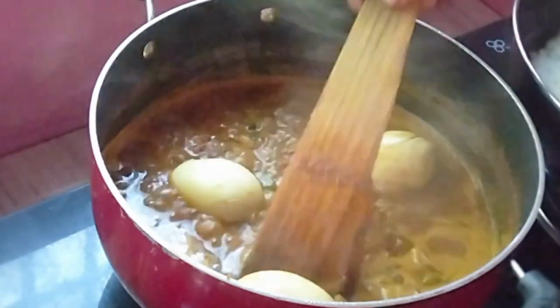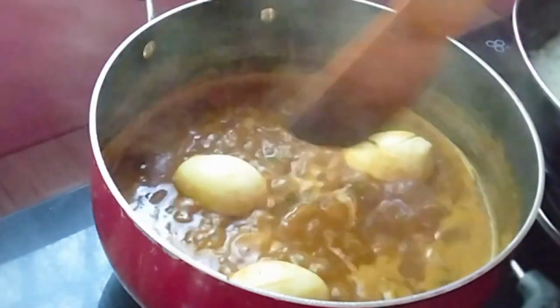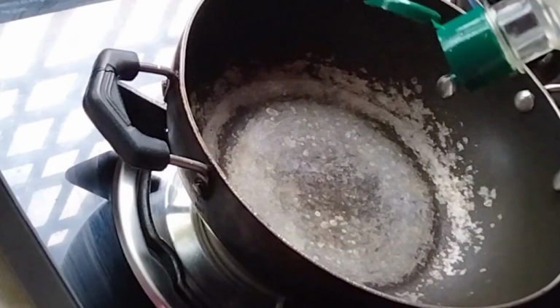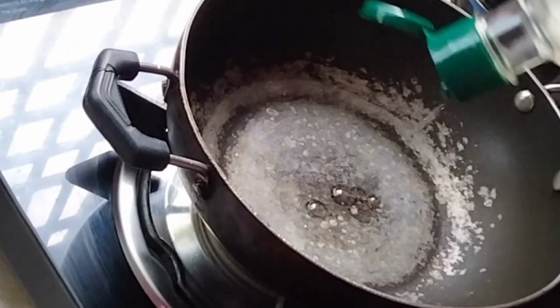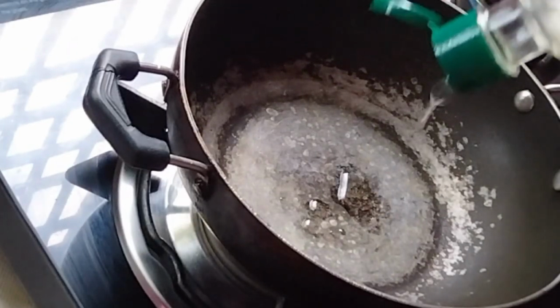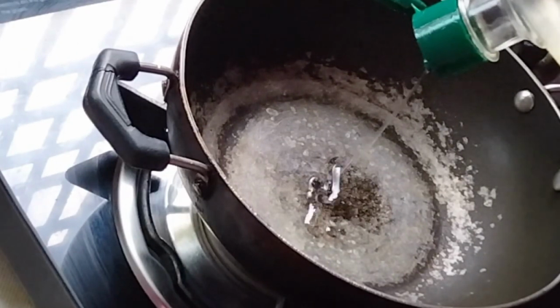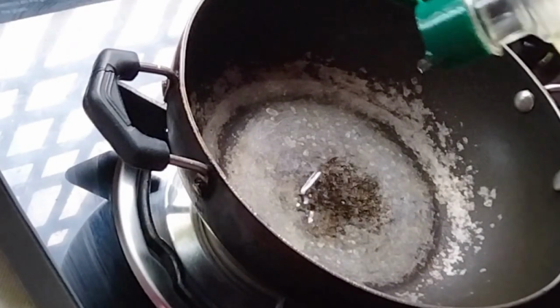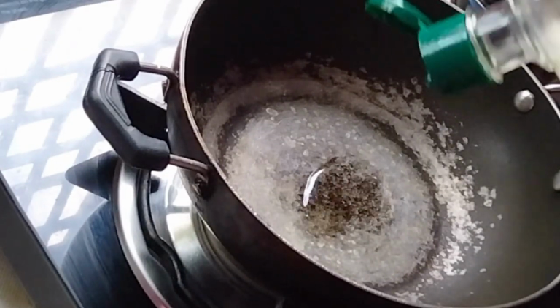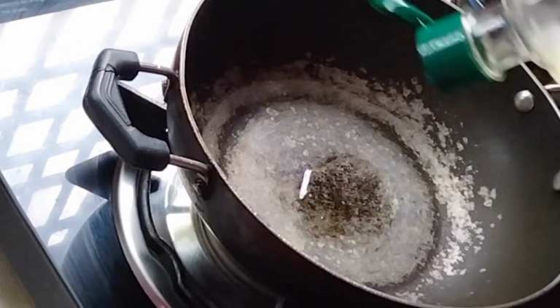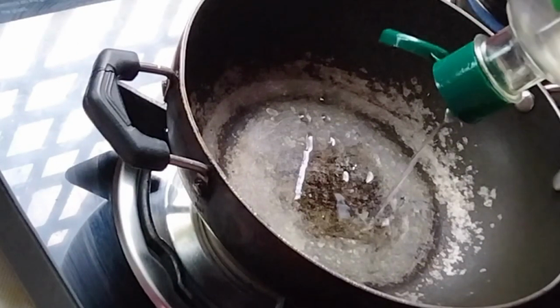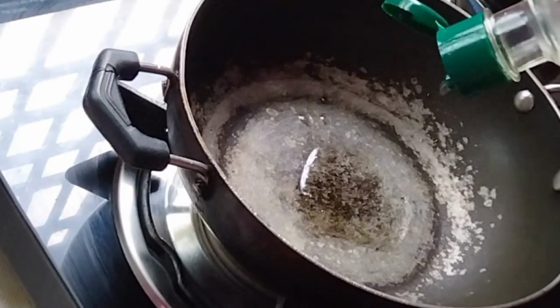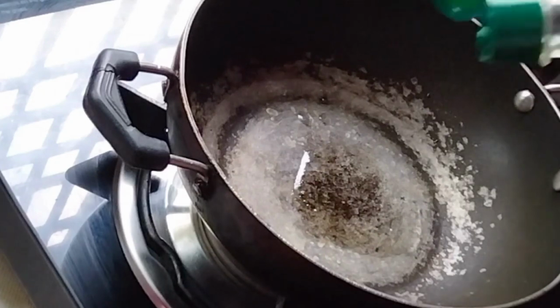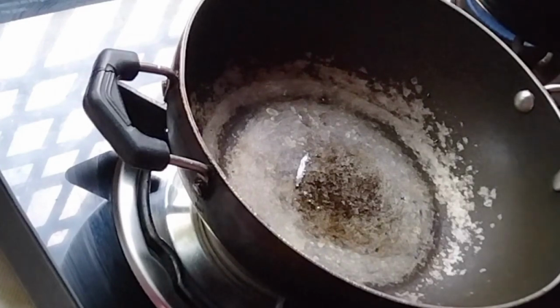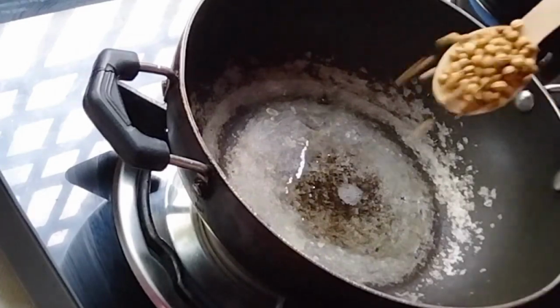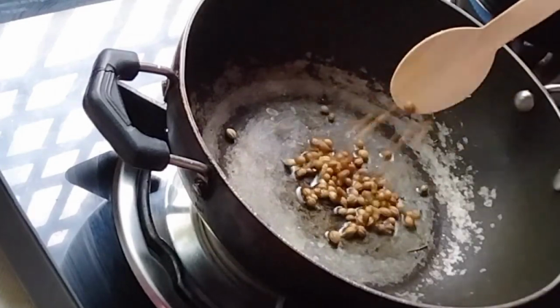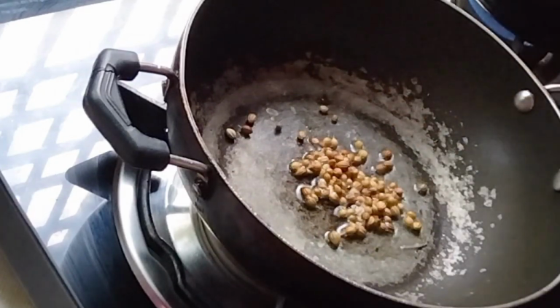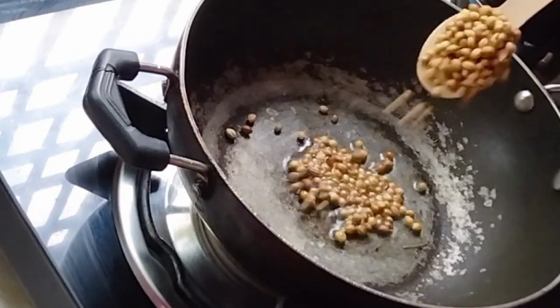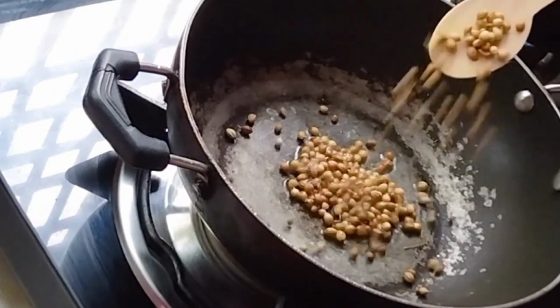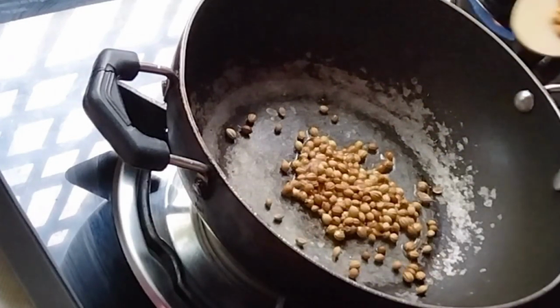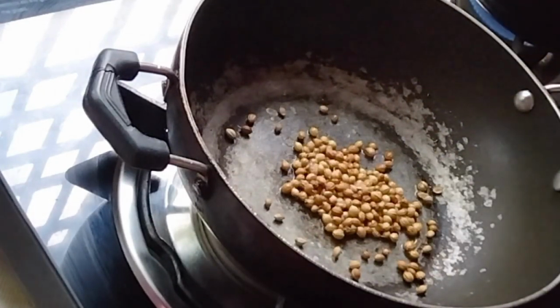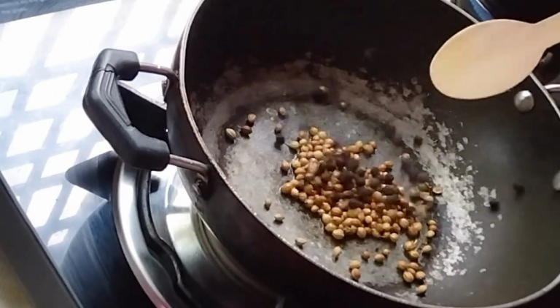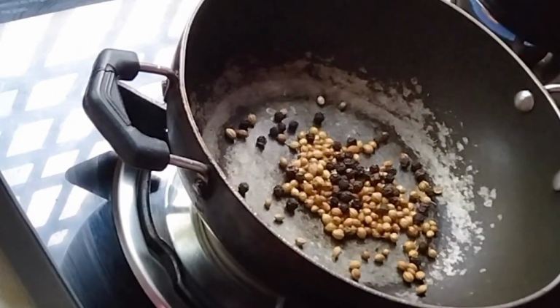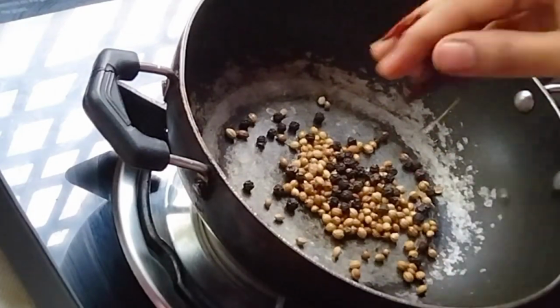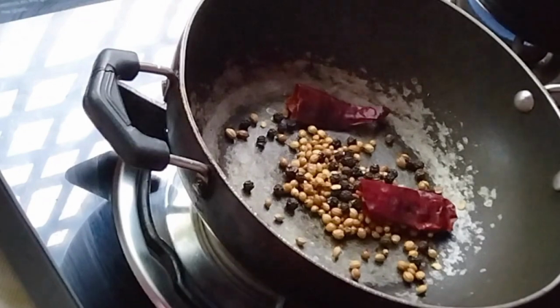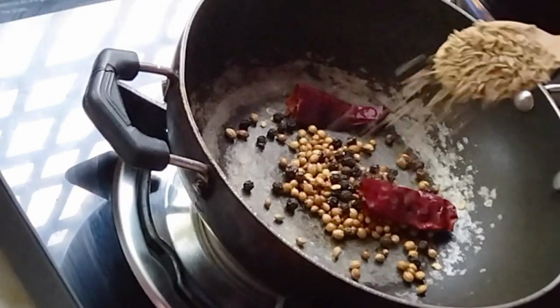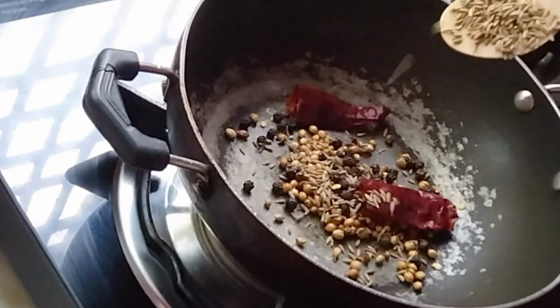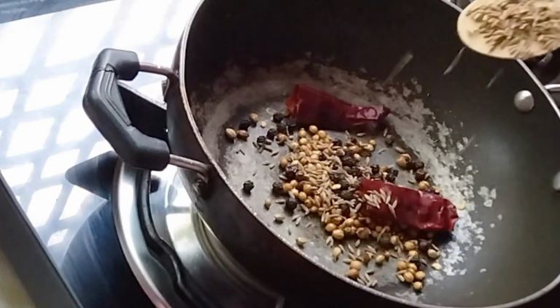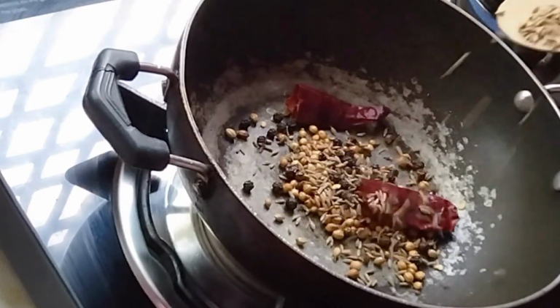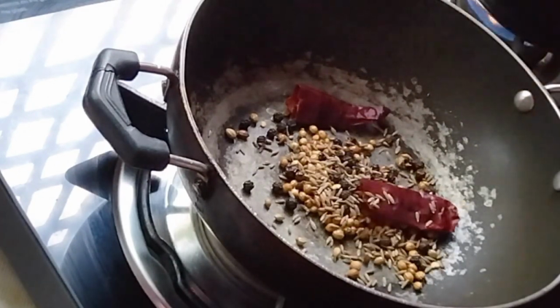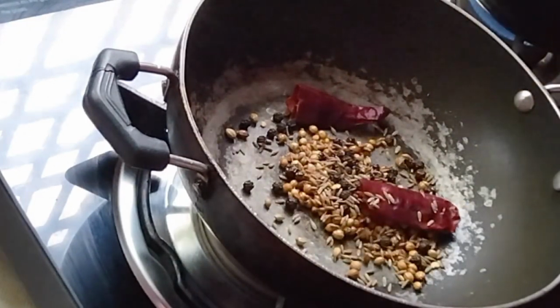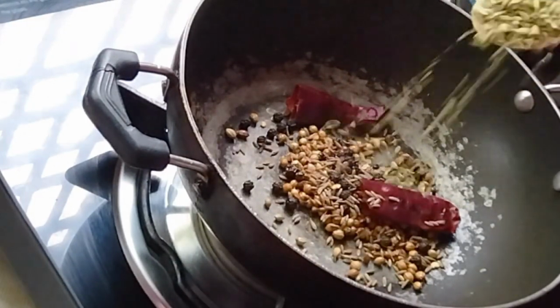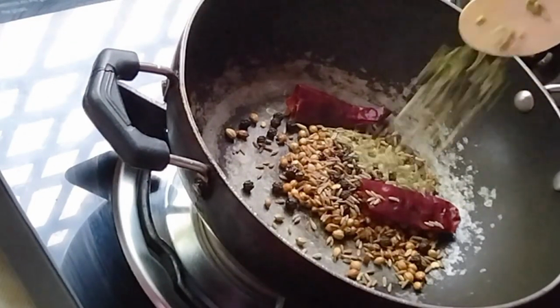Let's add 1 teaspoon of tea and some tea.